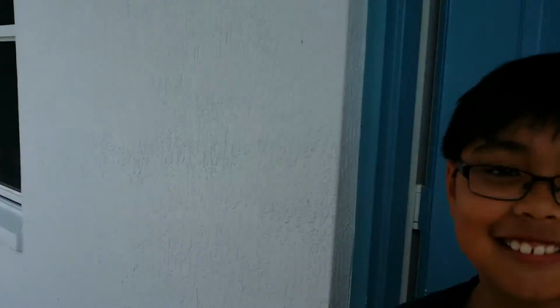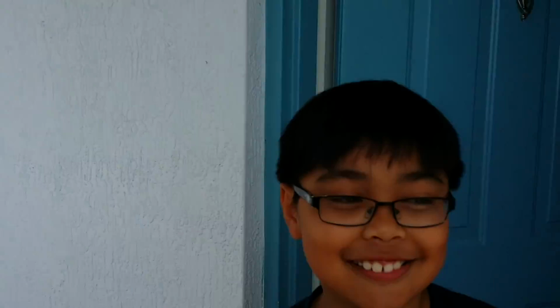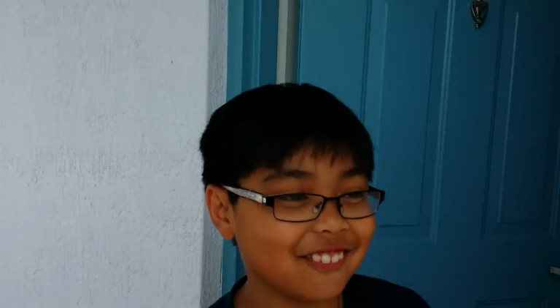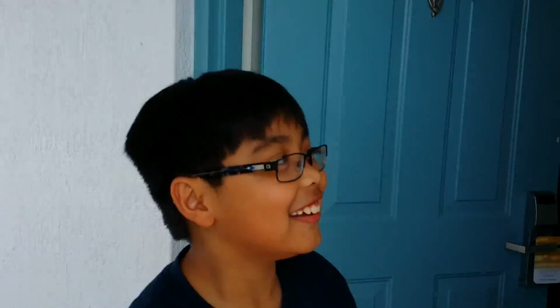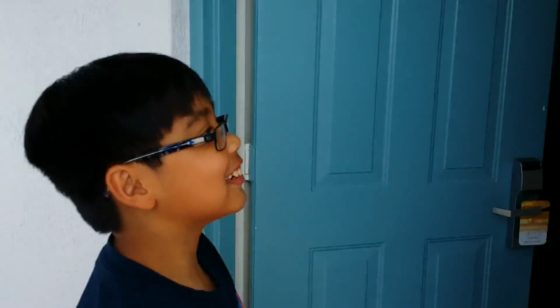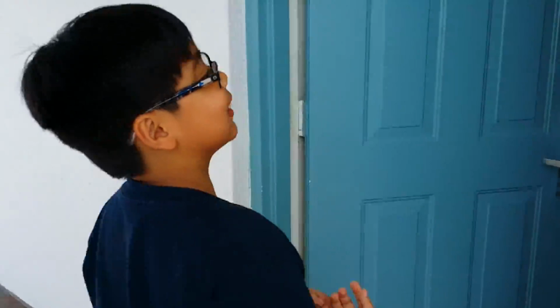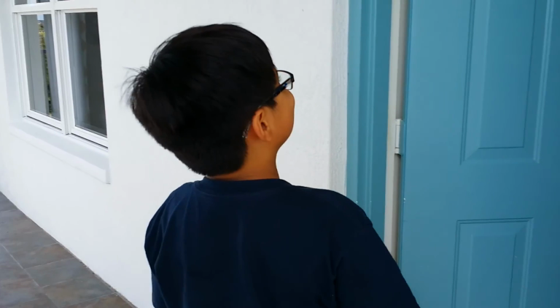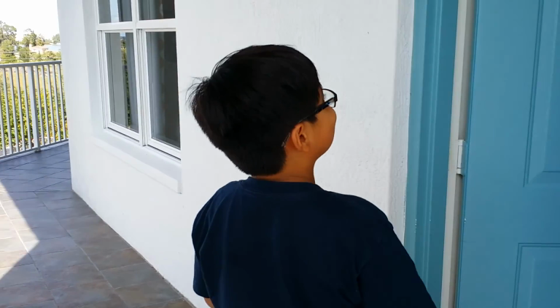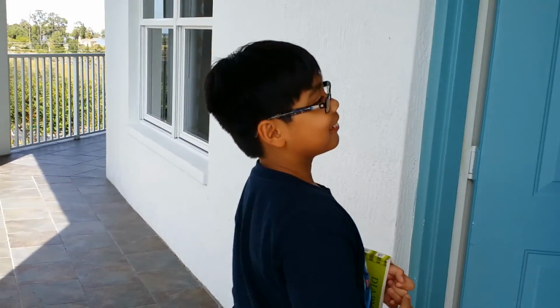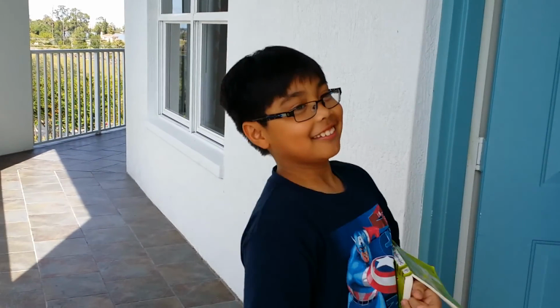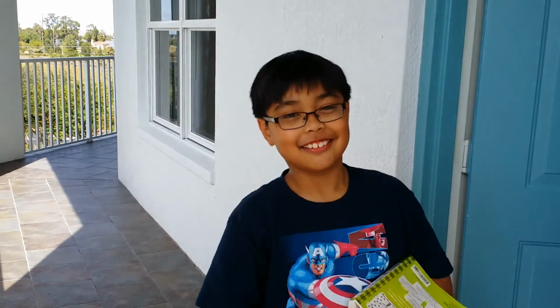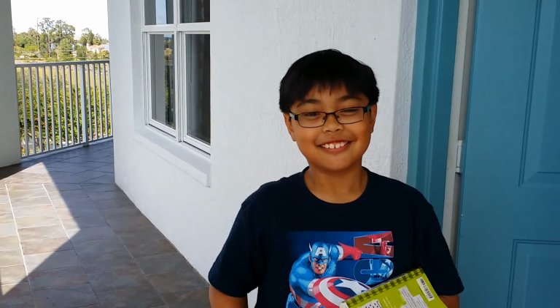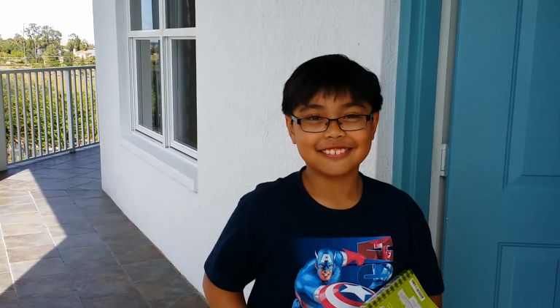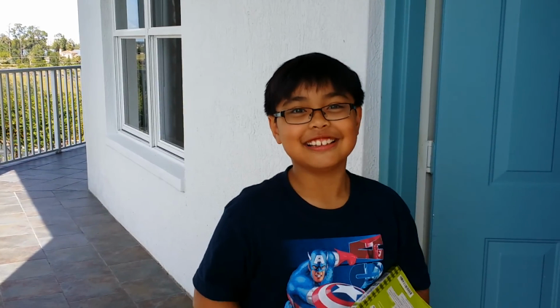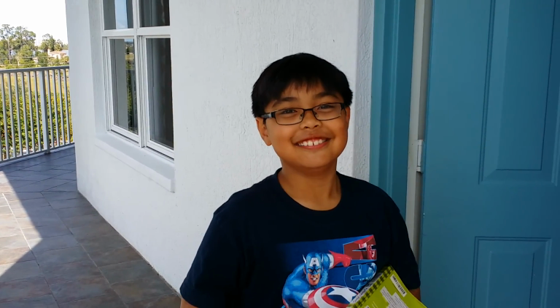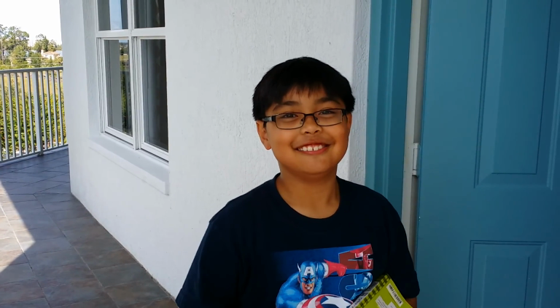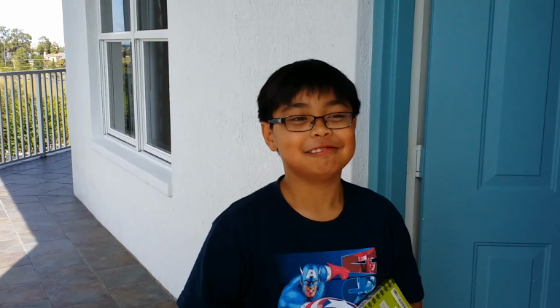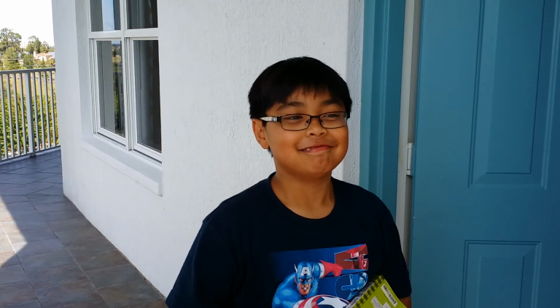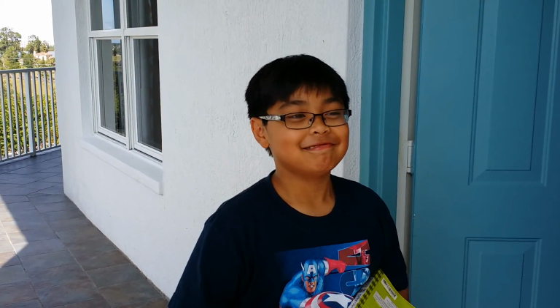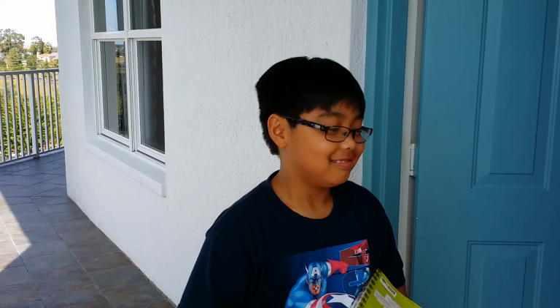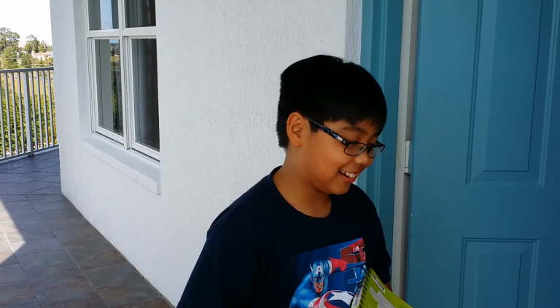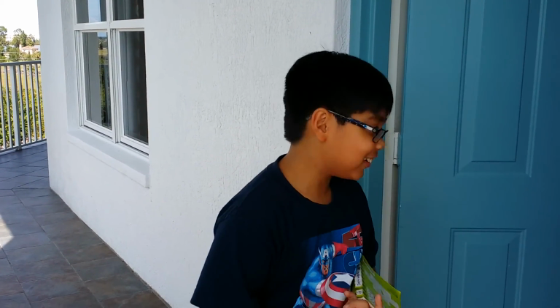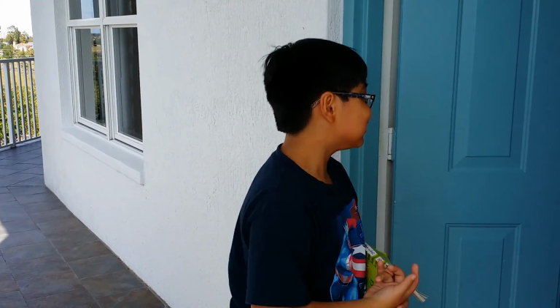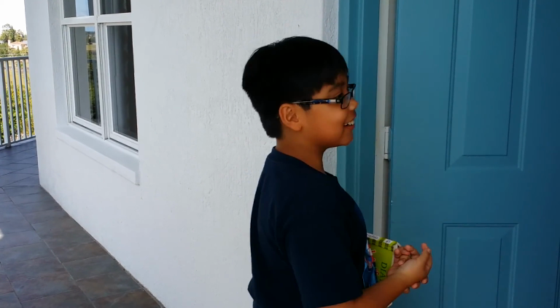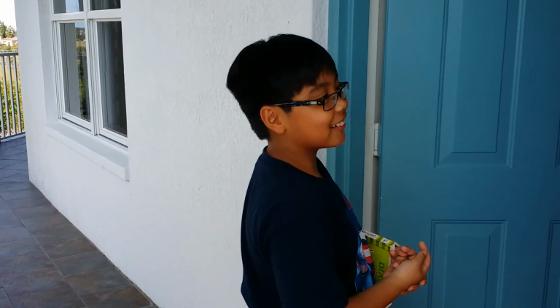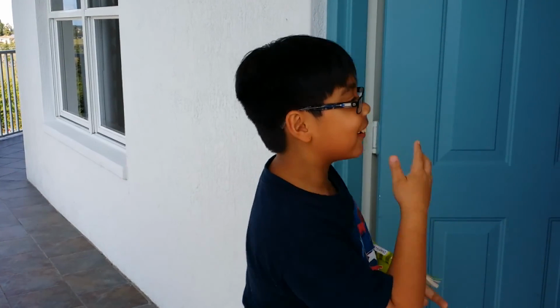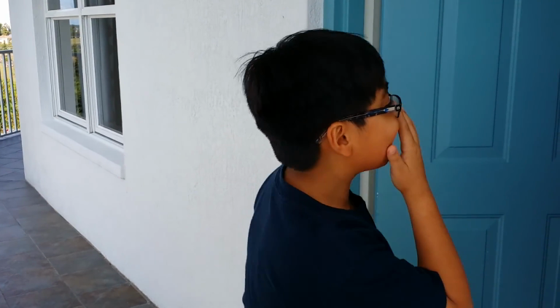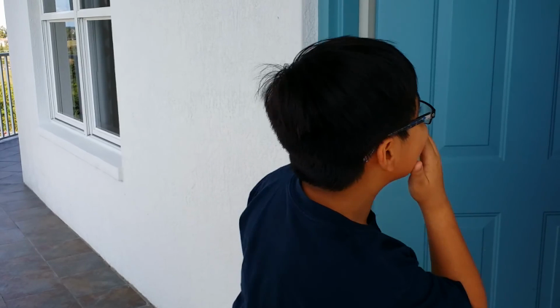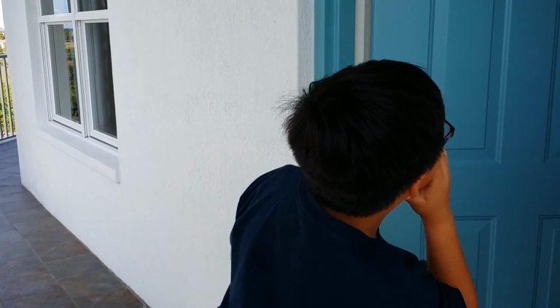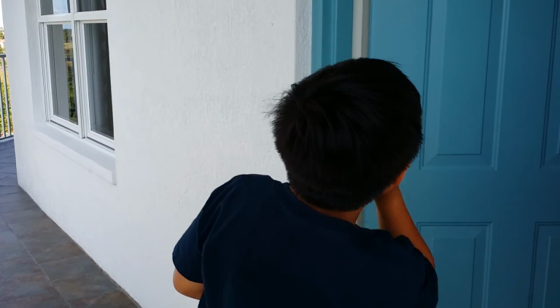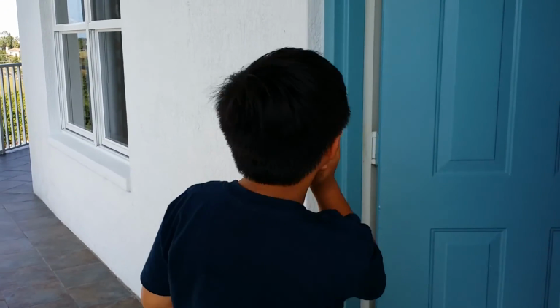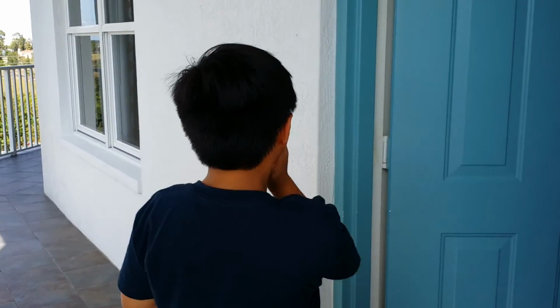Hi, my name is Chadwick. What are you going to do, Chadwick? I don't know, I'm just going to tour the room, I guess. Tour the room?